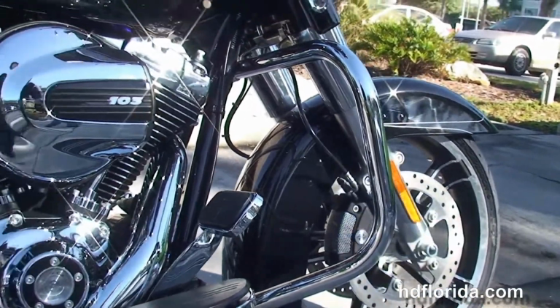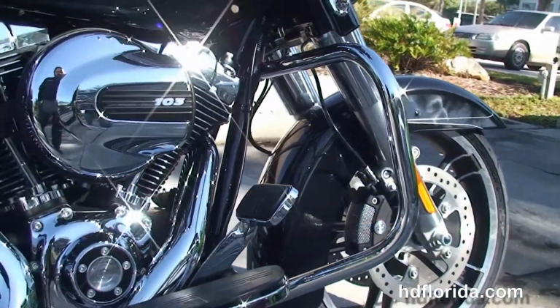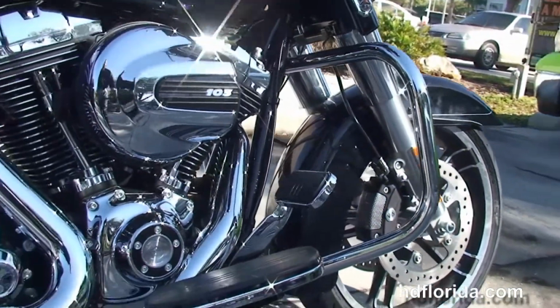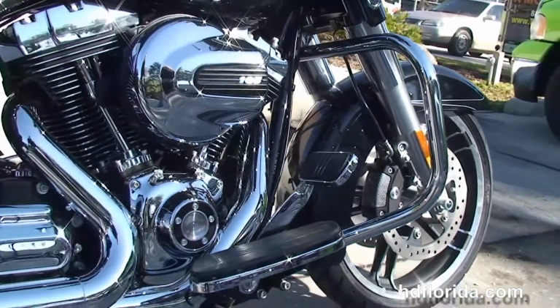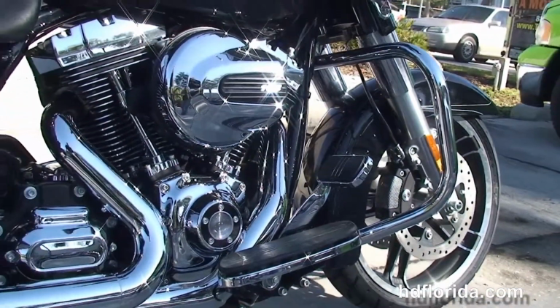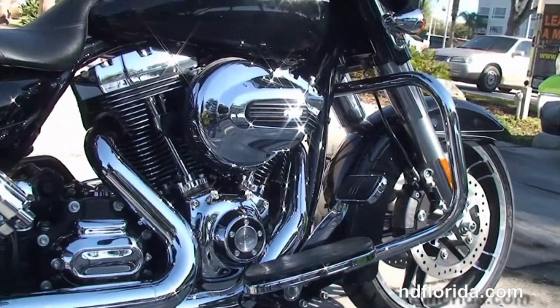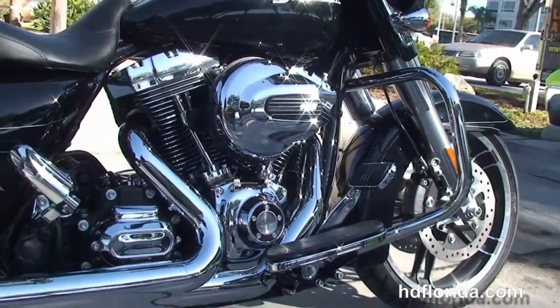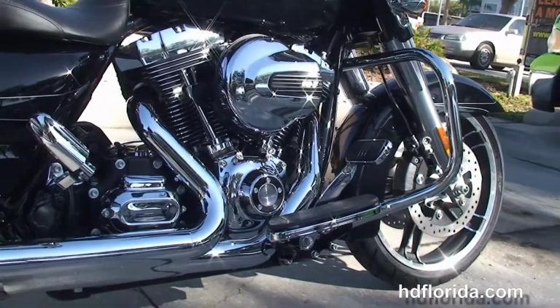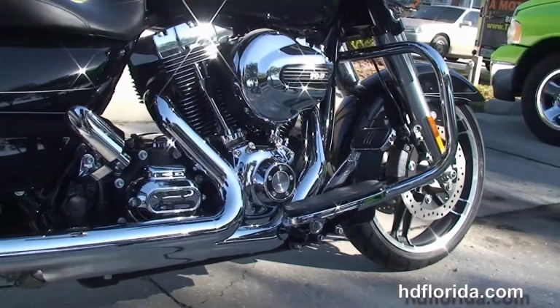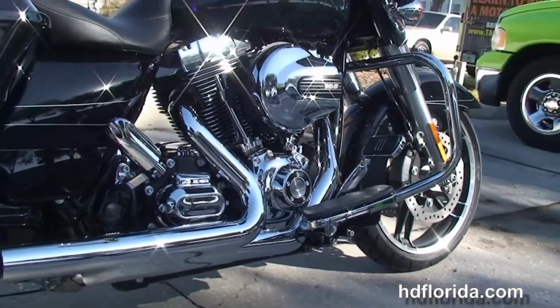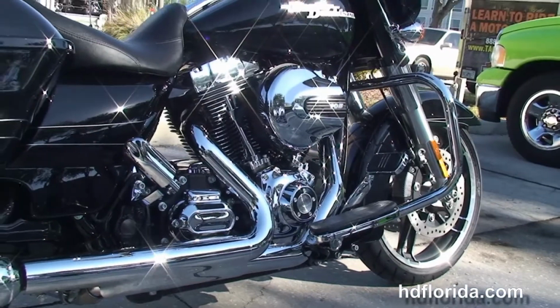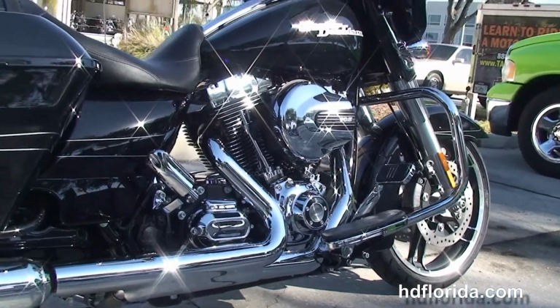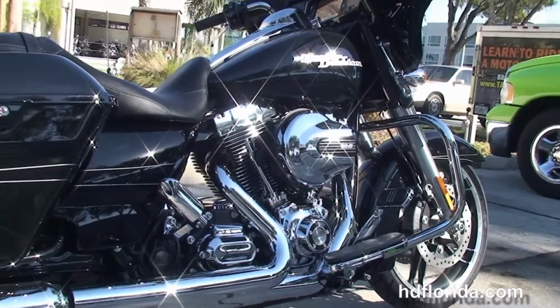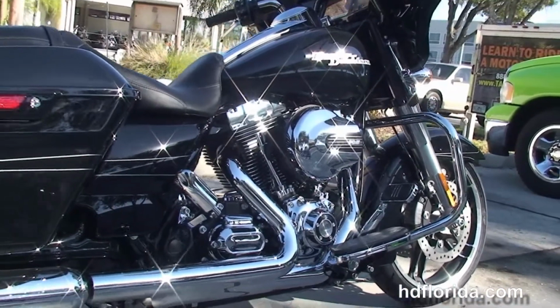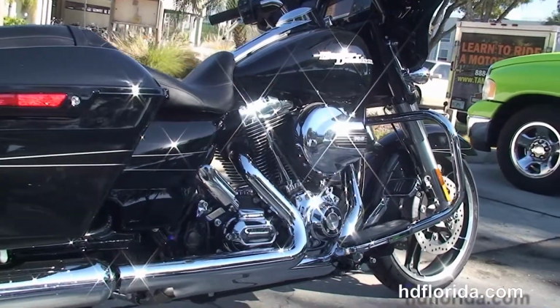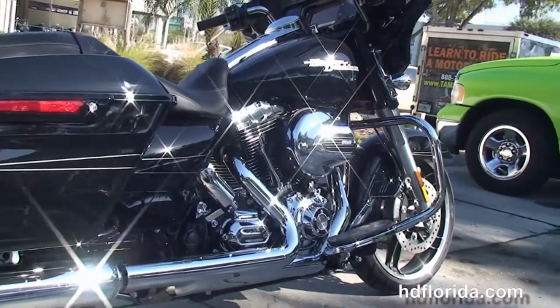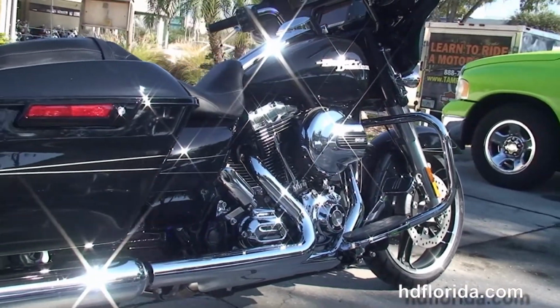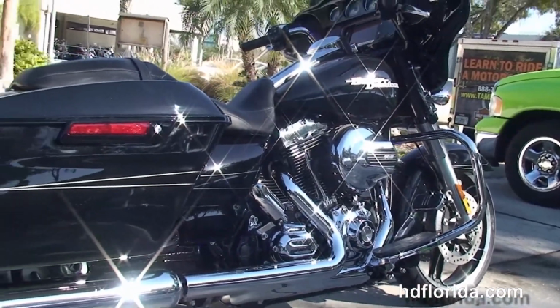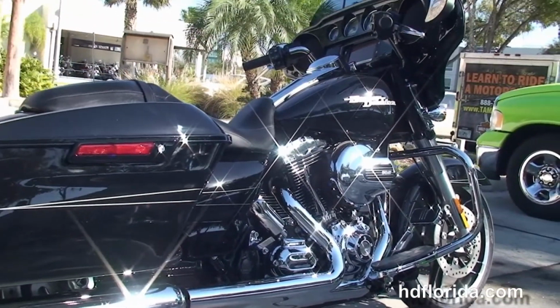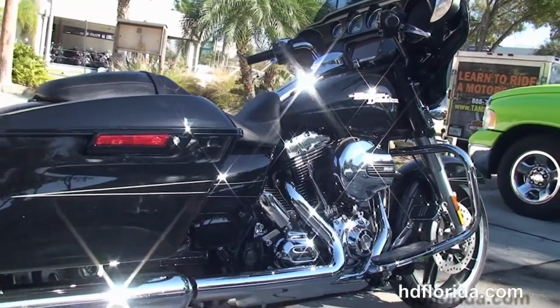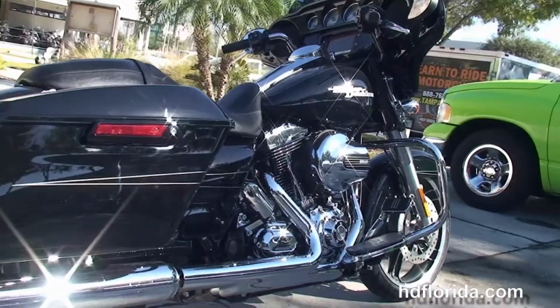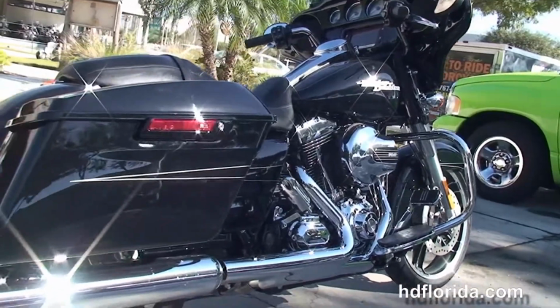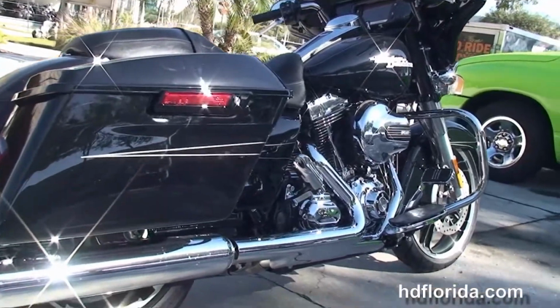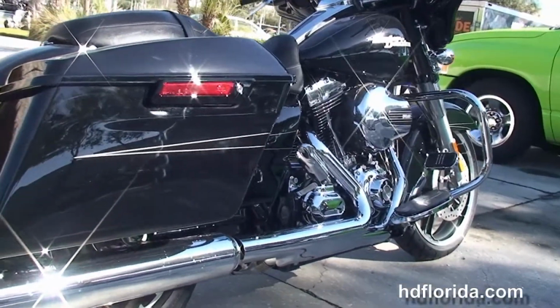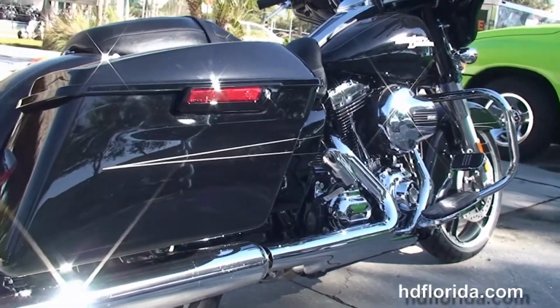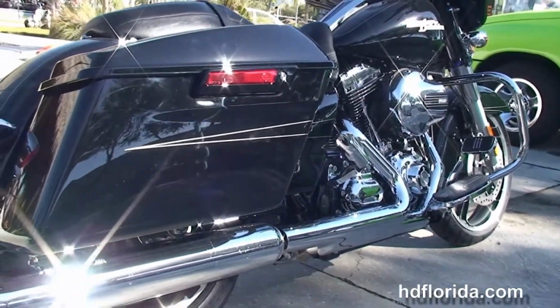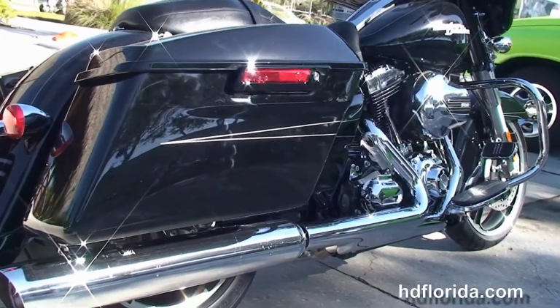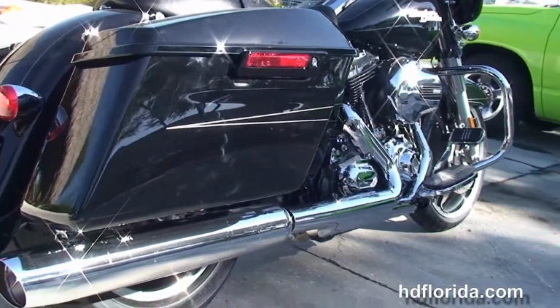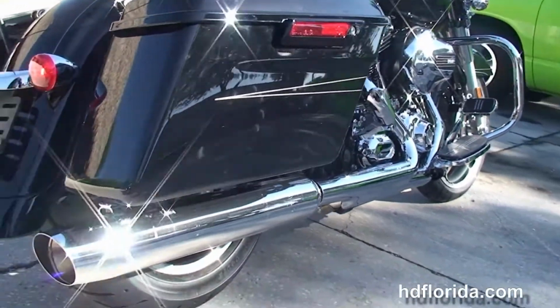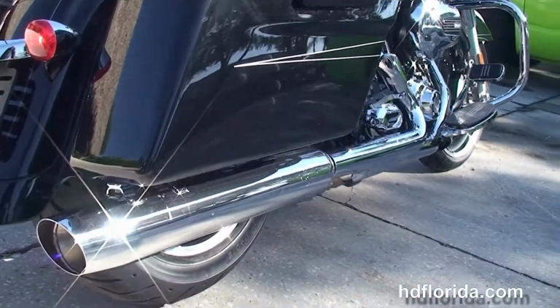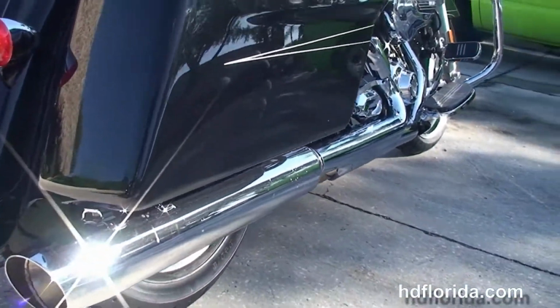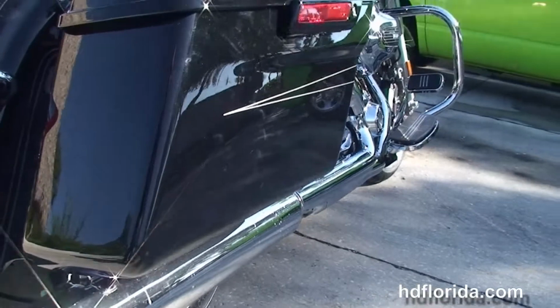We move back to a full size chrome engine guard. This bike has custom full size rider floorboards and stealth passenger pegs. It's also got the 103 cubic inch twin cam high output V-twin engine that's rubber mounted and air-cooled, coupled to a 6 speed cruise drive transmission.